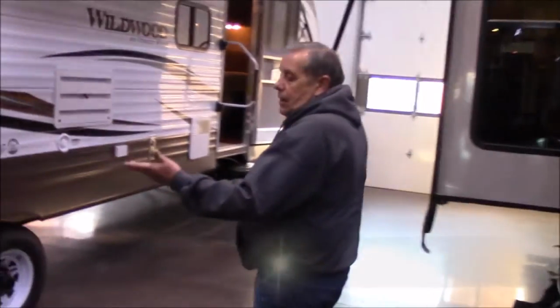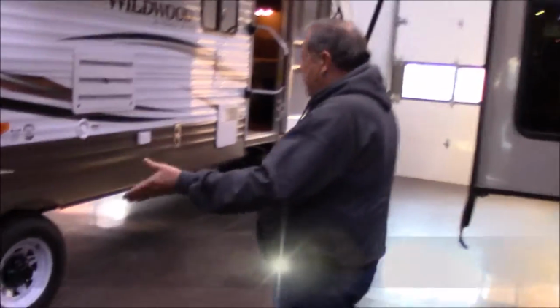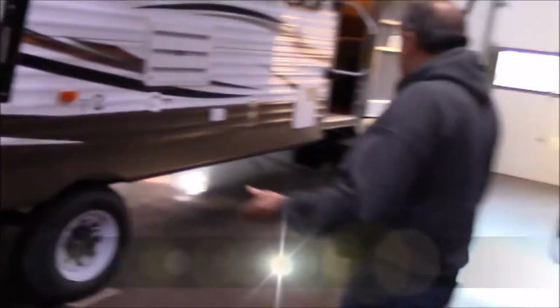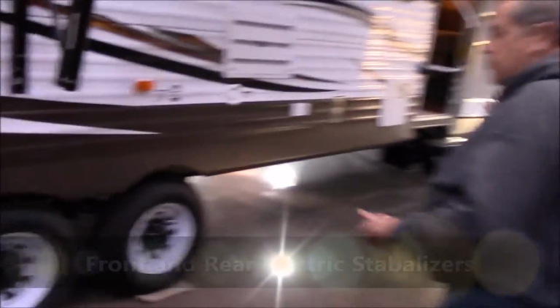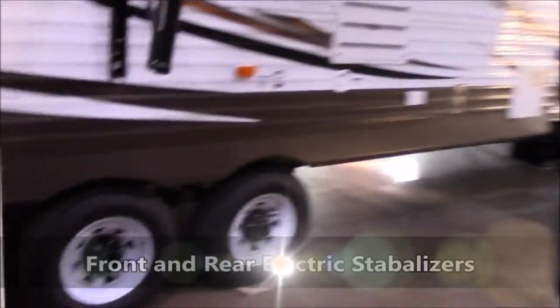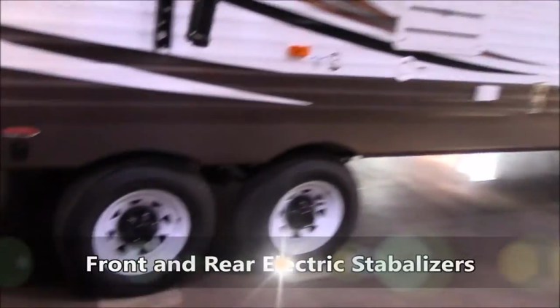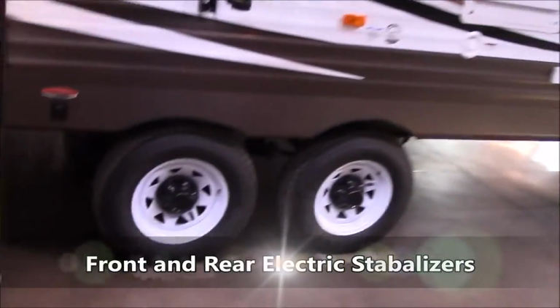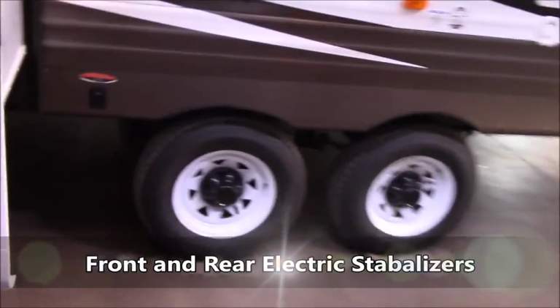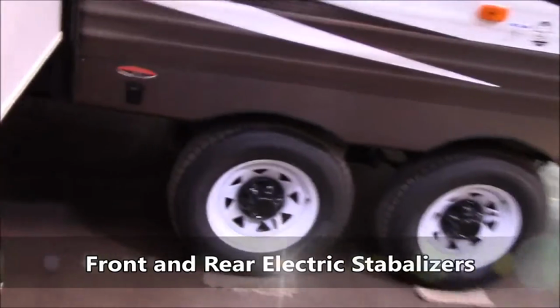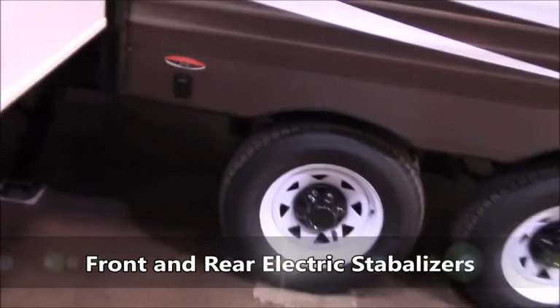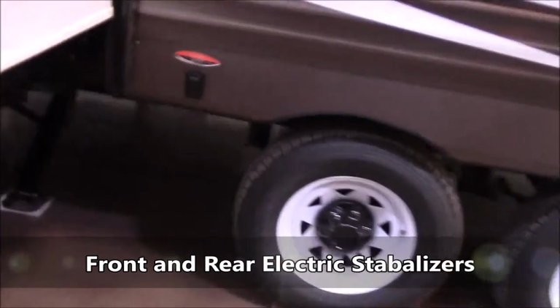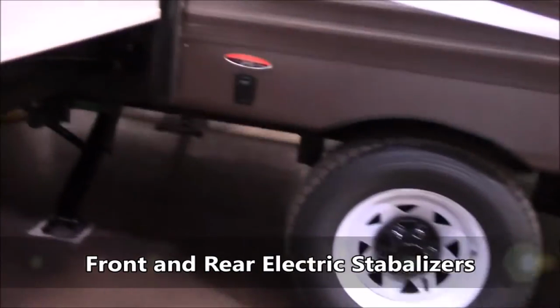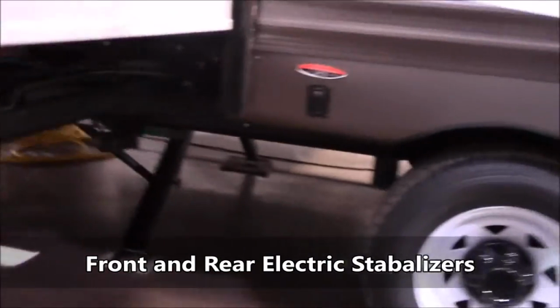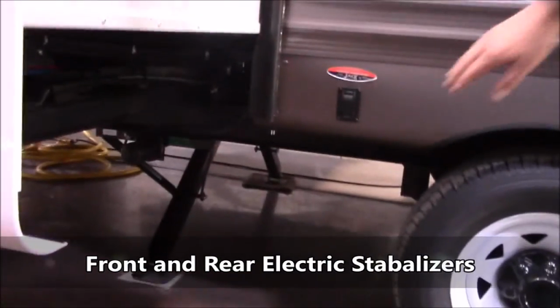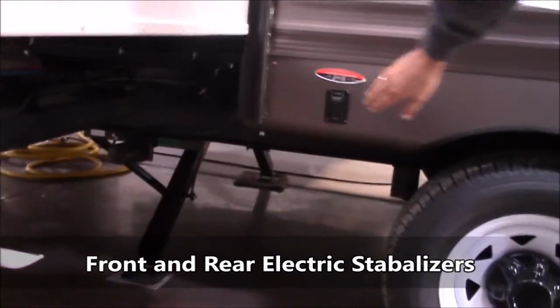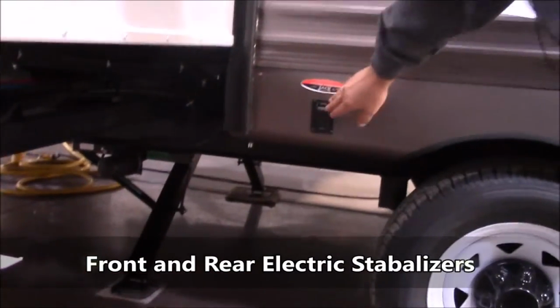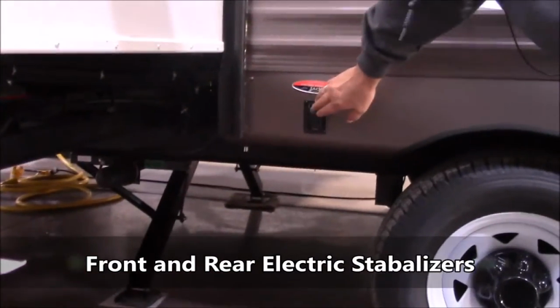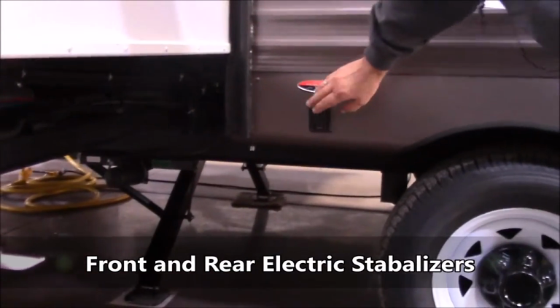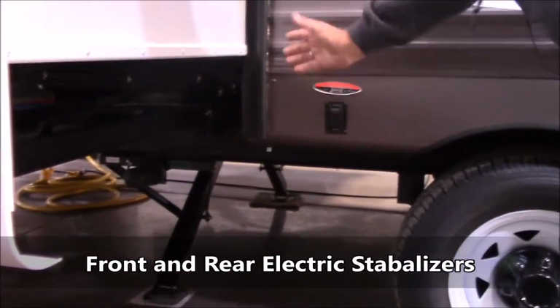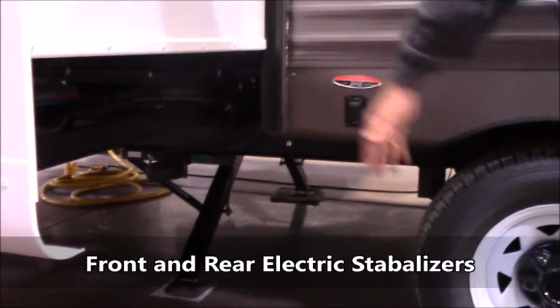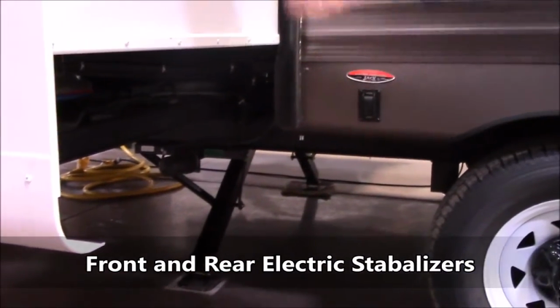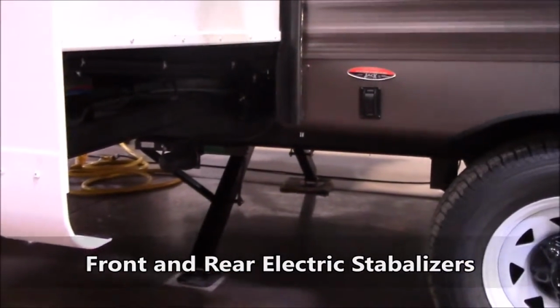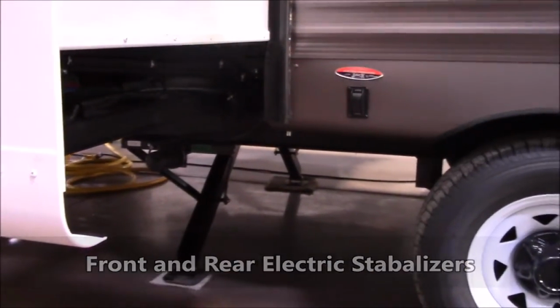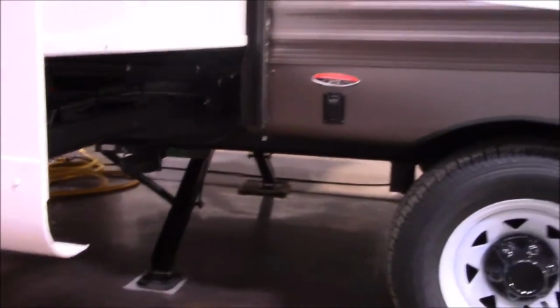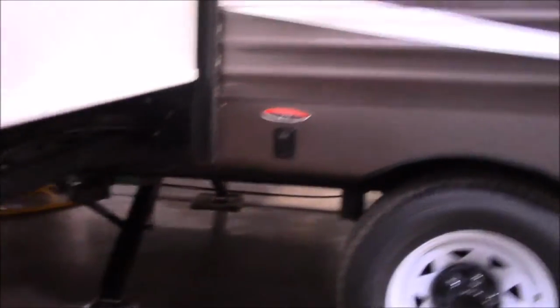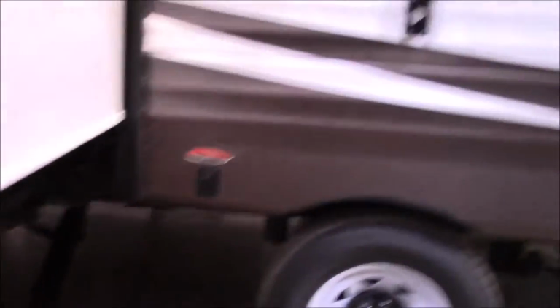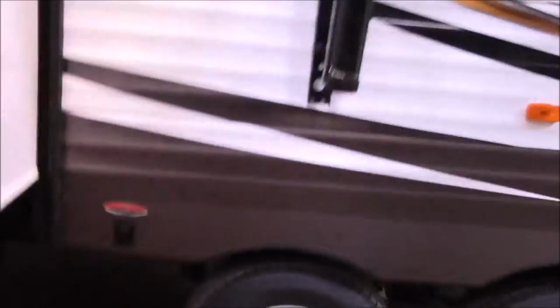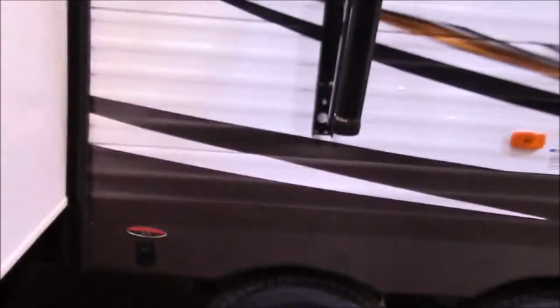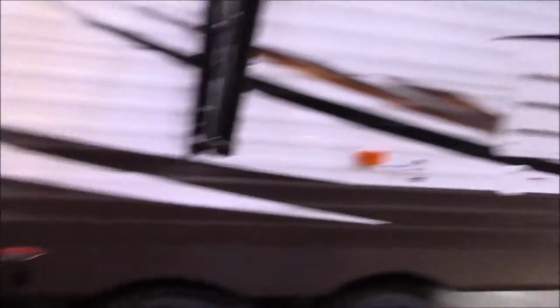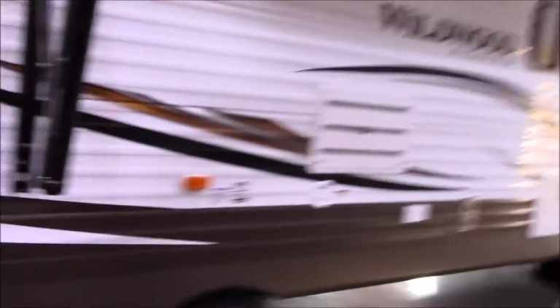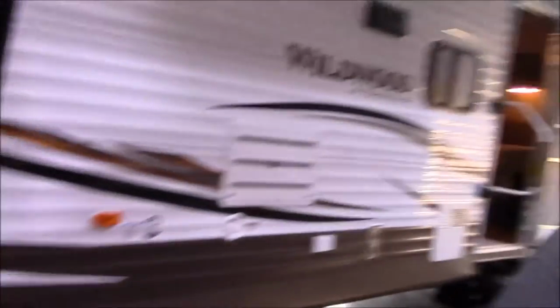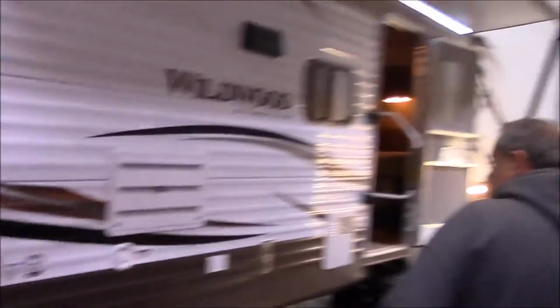Front and rear electric stabilizers. You've just got to push a button, raise them up, let them down — whatever you need to do.